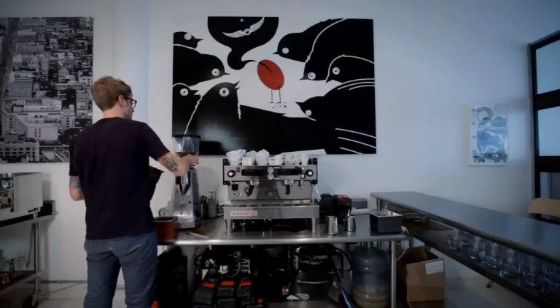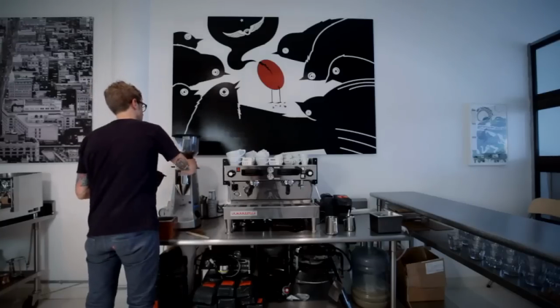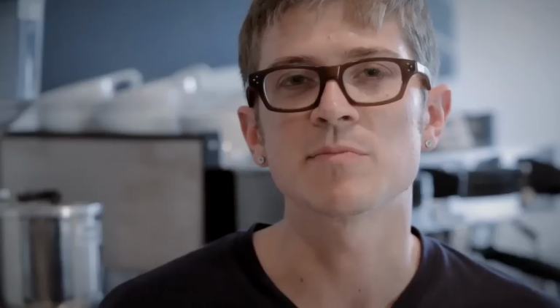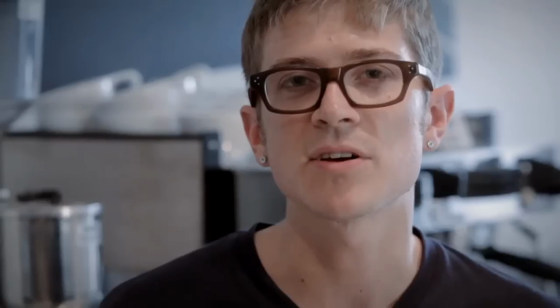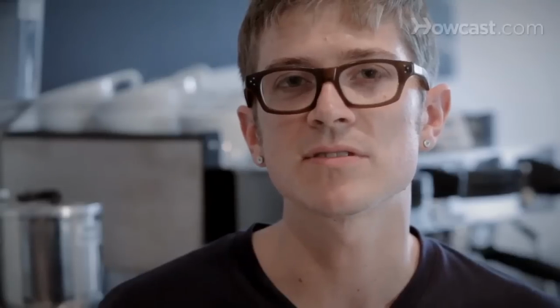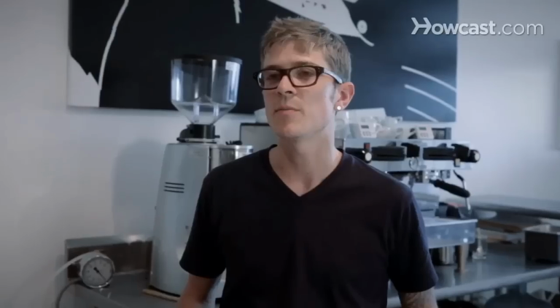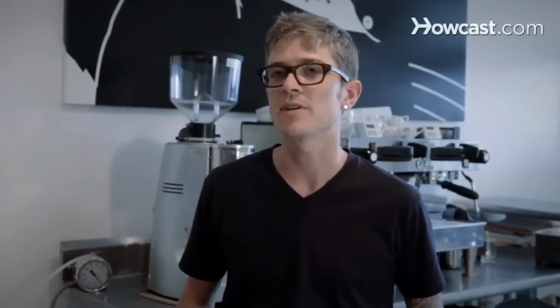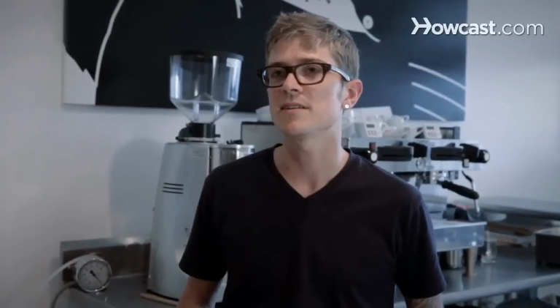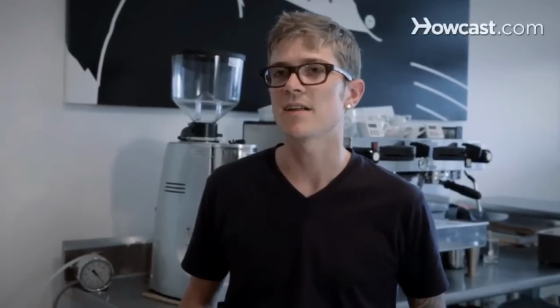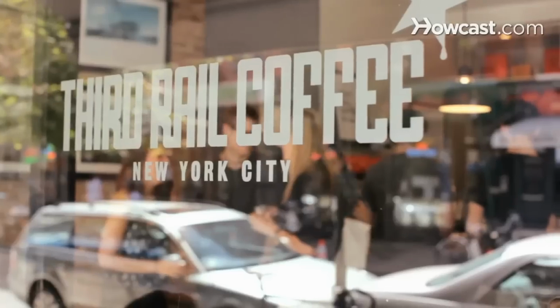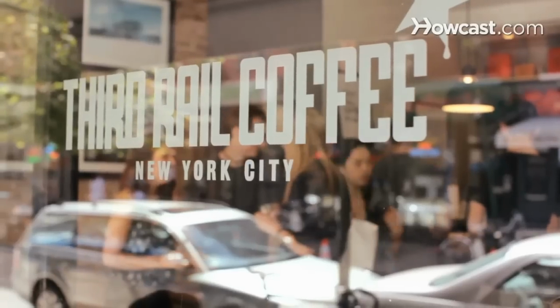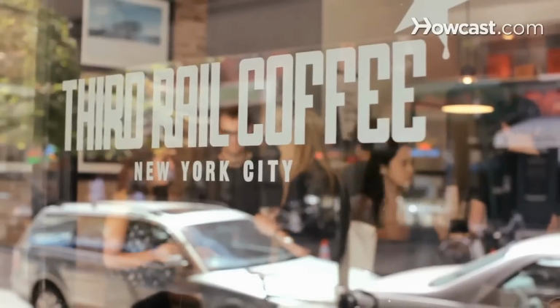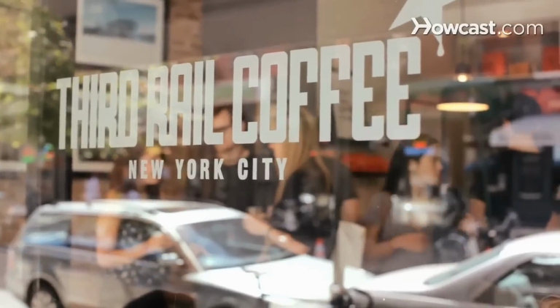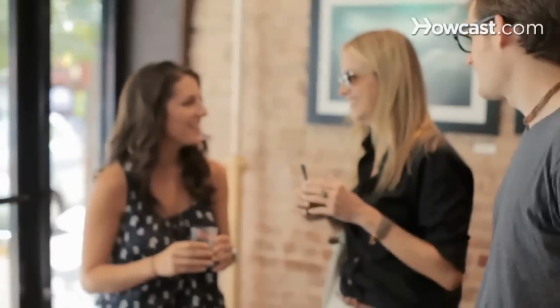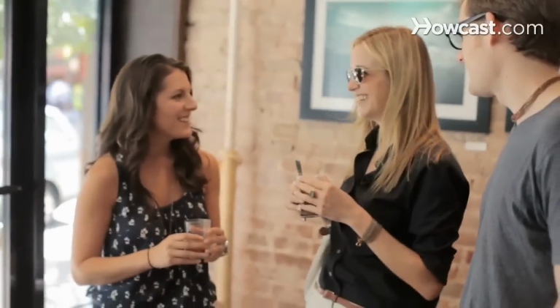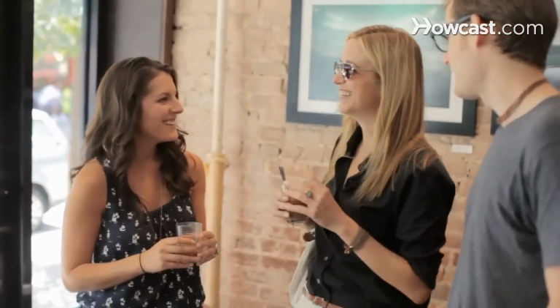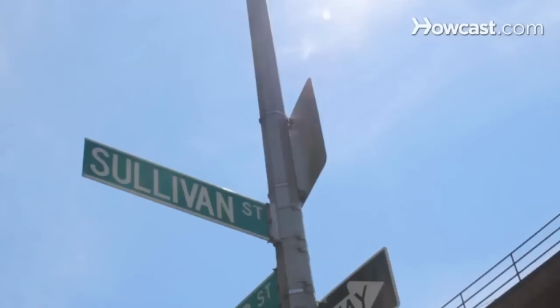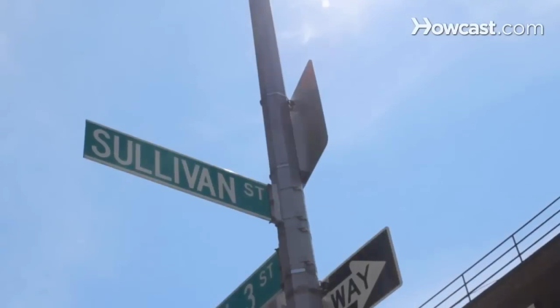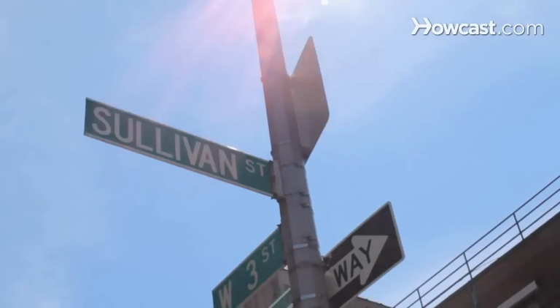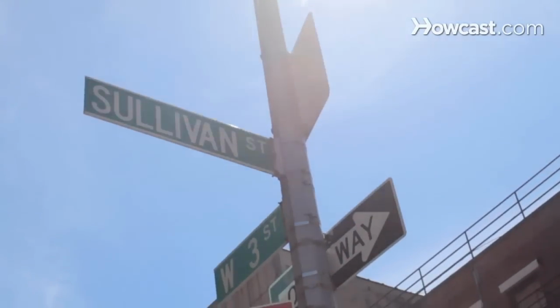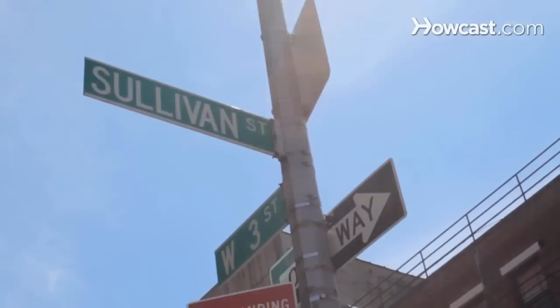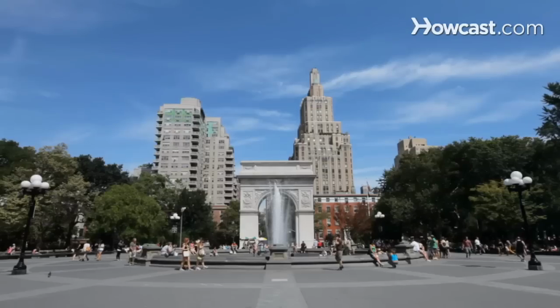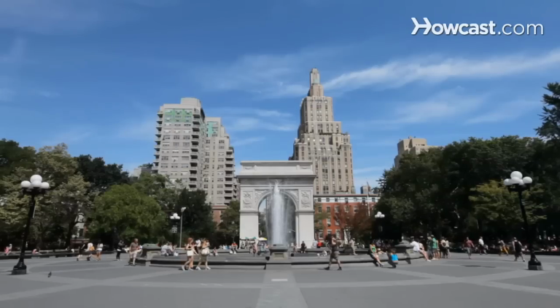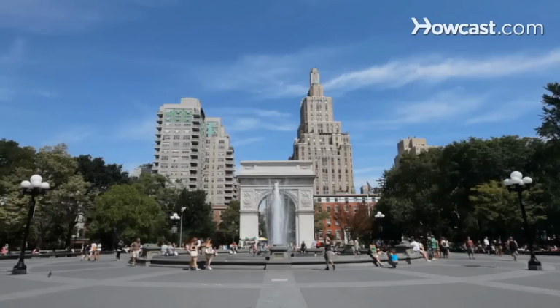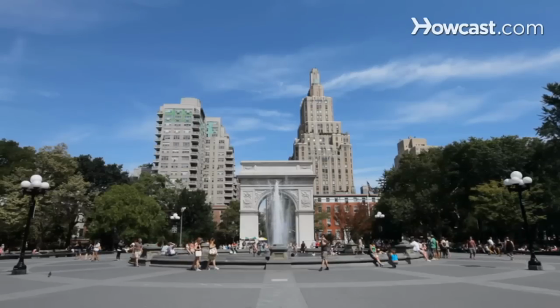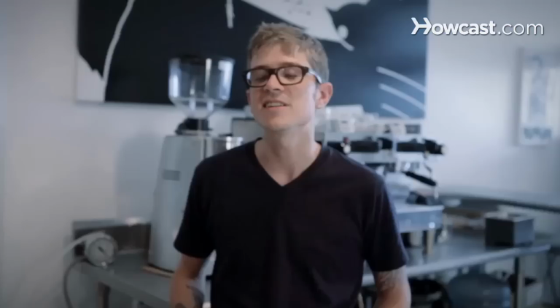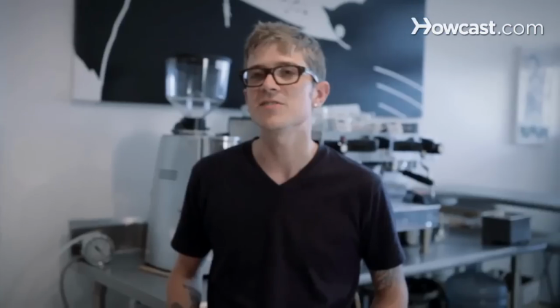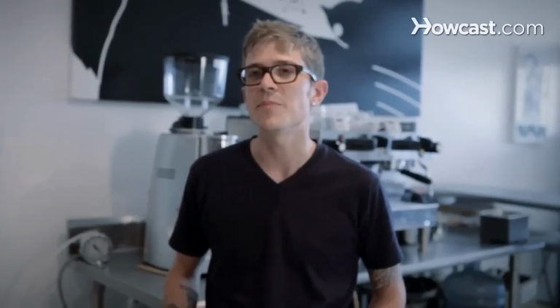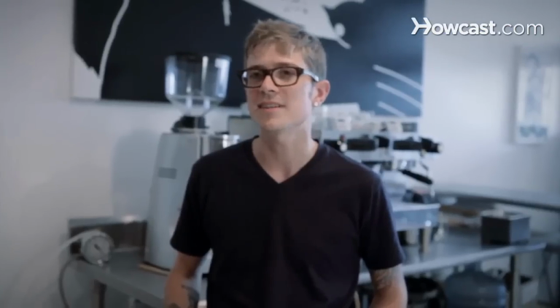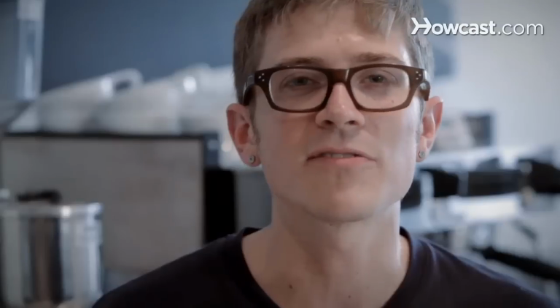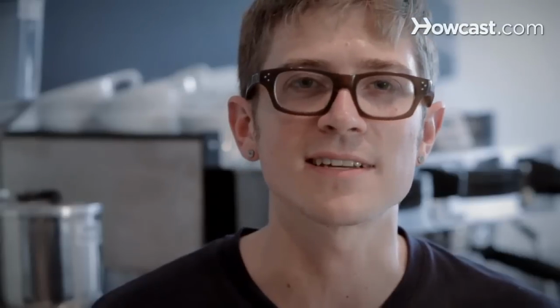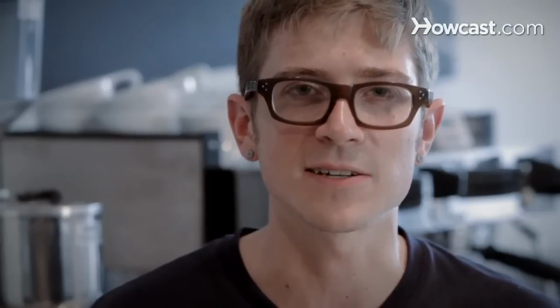My name is Mike Jones and I'm a barista at Third Rail Coffee right by Washington Square Park in New York City. I'm going to teach you some basic coffee making skills.